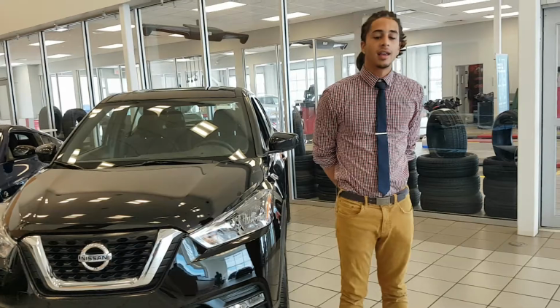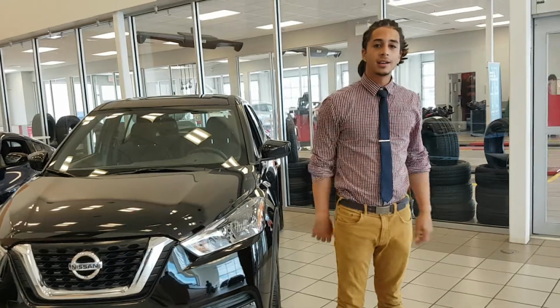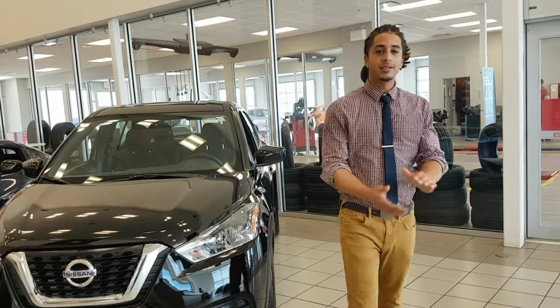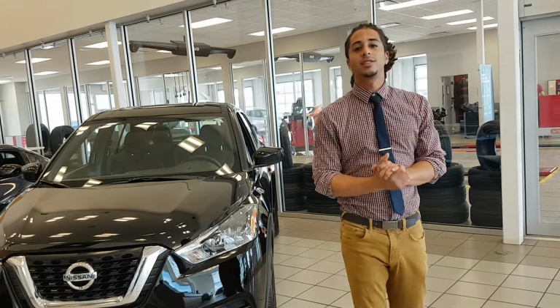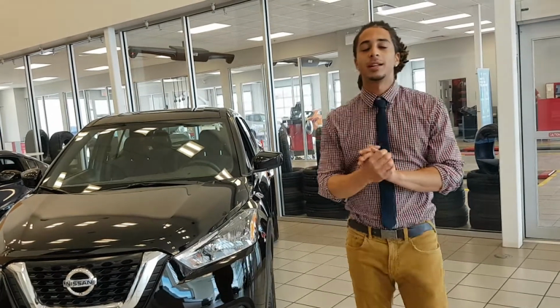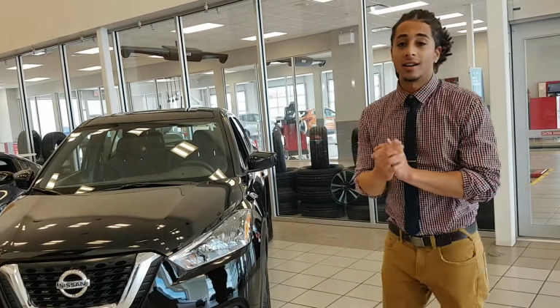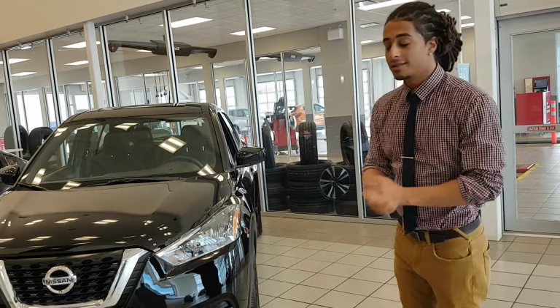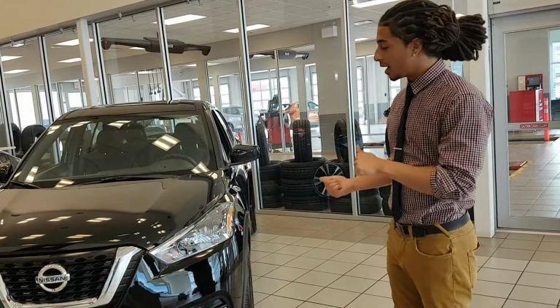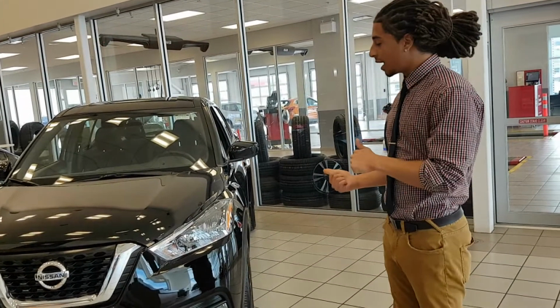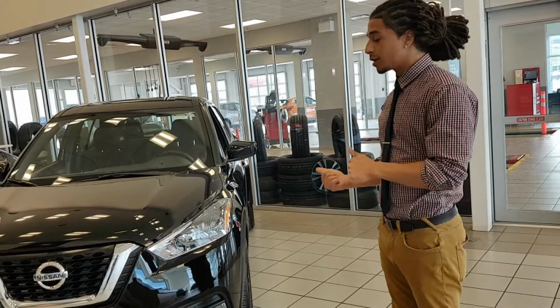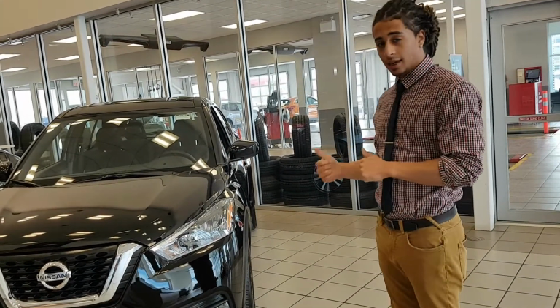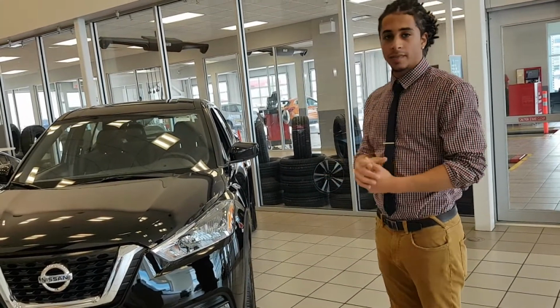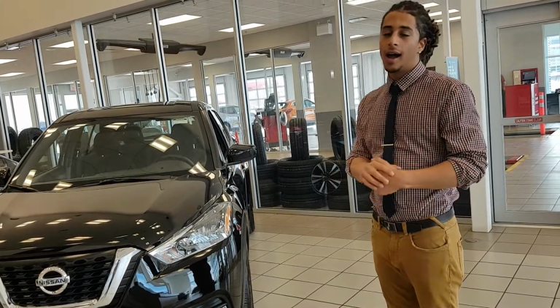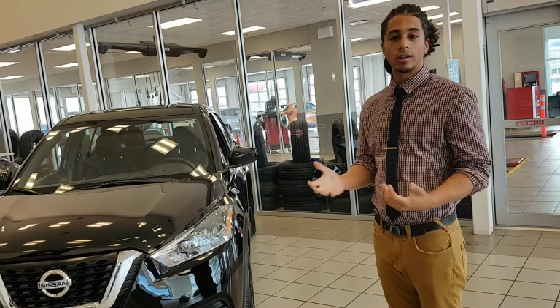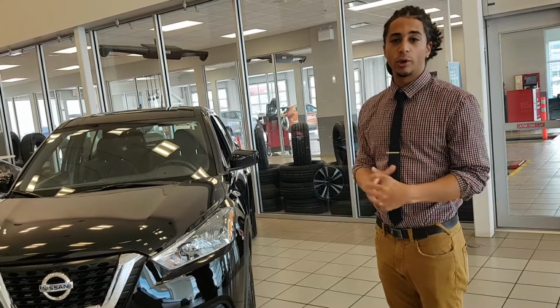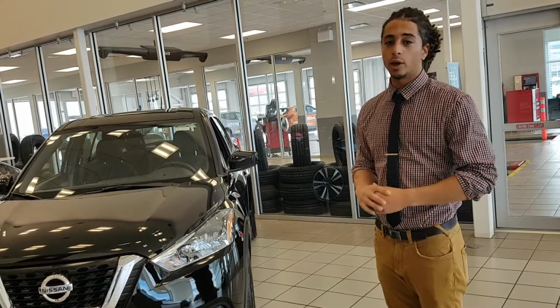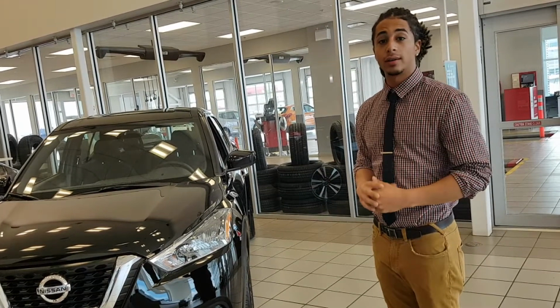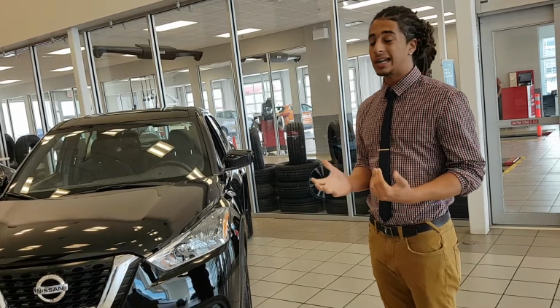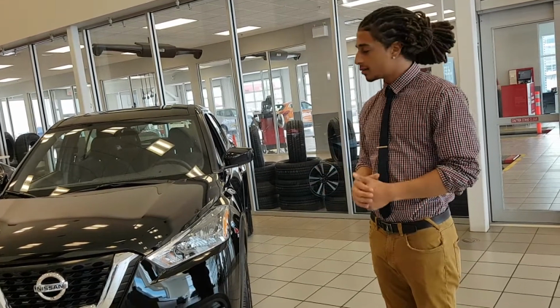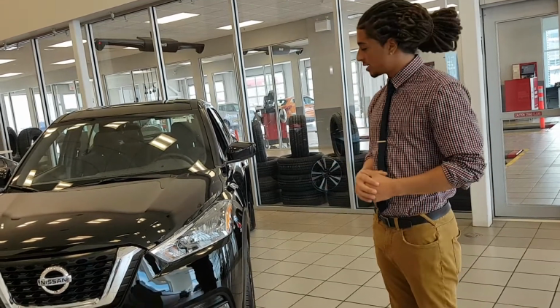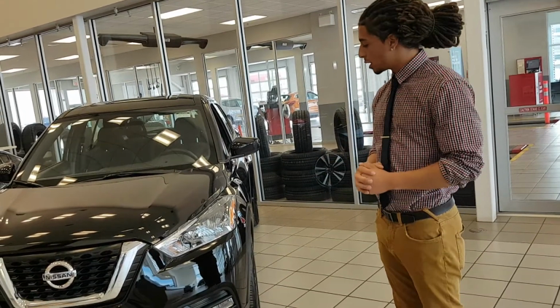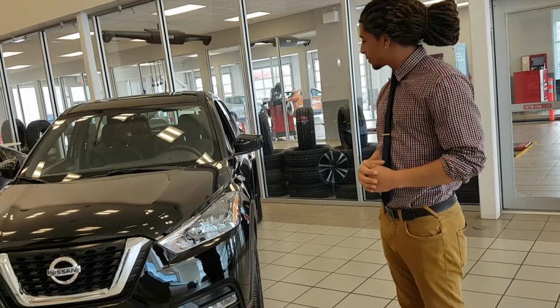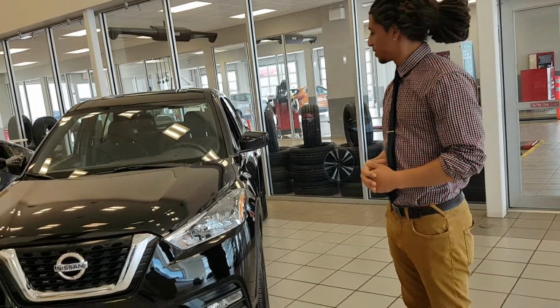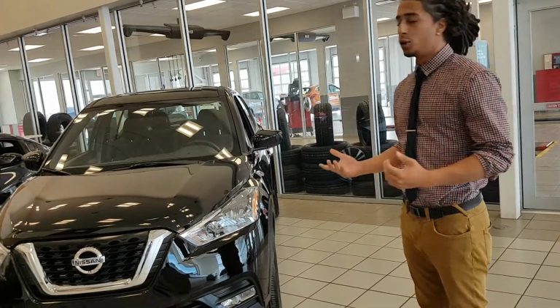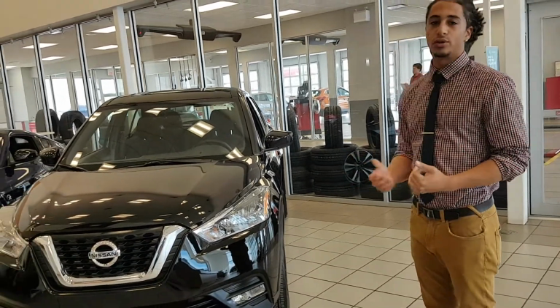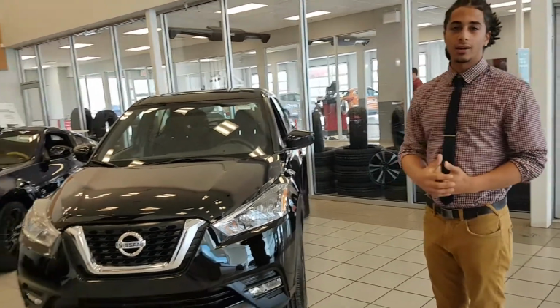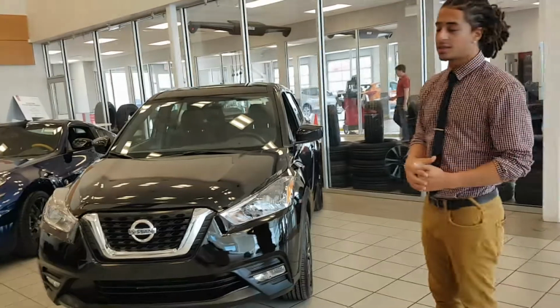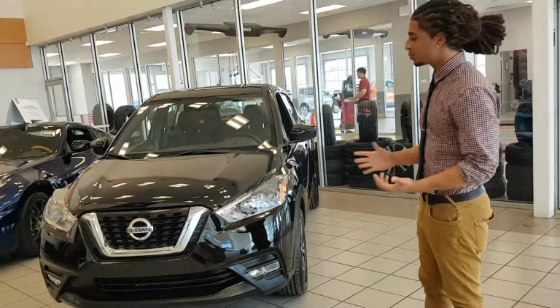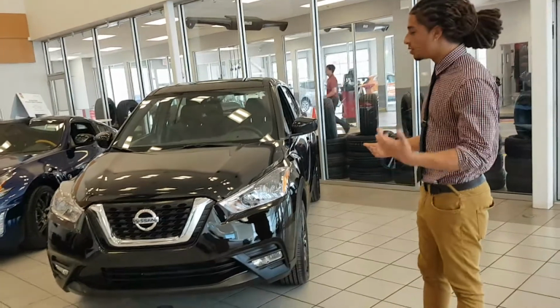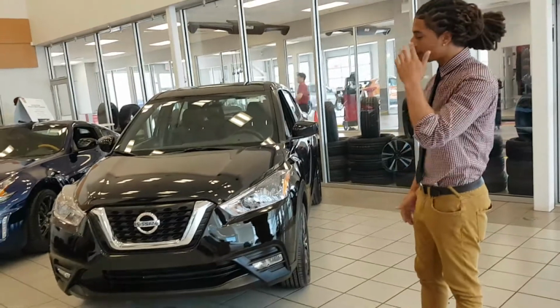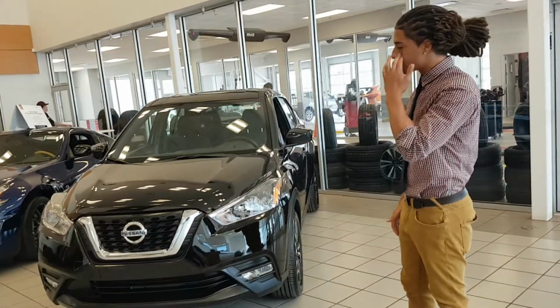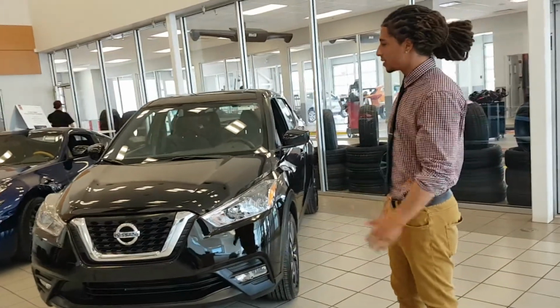Hey there Pierre, this is Pierre and Melanie Son here. Behind me I have one of the Kicks. I wanted to show you a quick video to give you an idea of what this thing is all about. Beautiful new styling on these things, brand new models of course, just released.